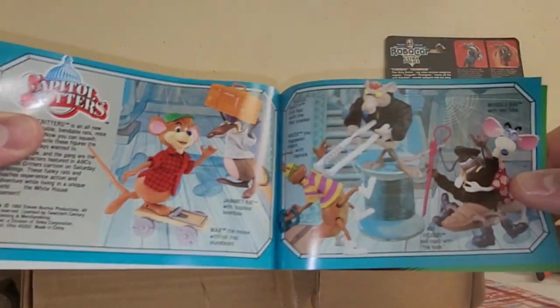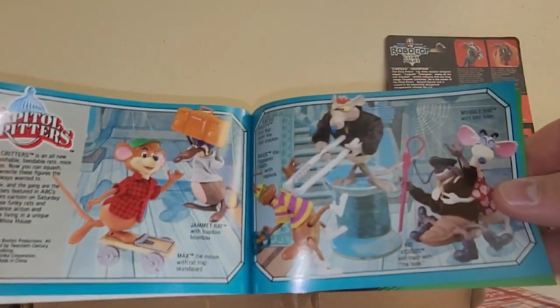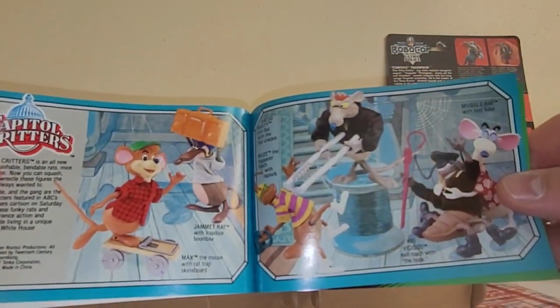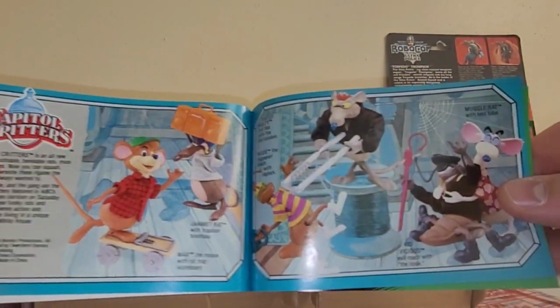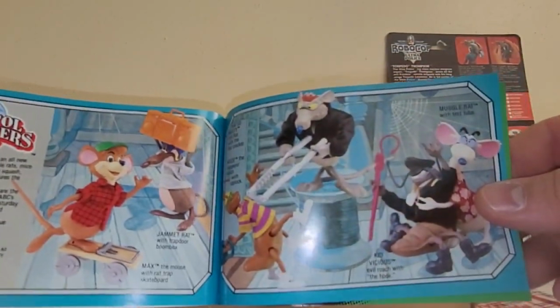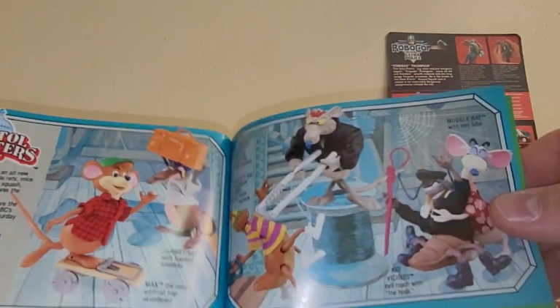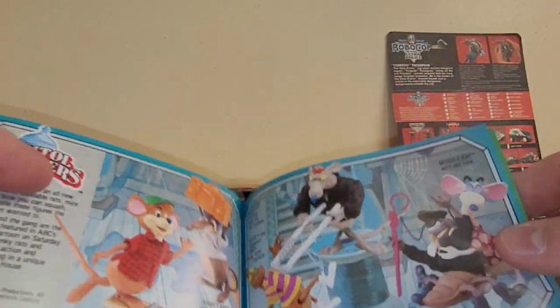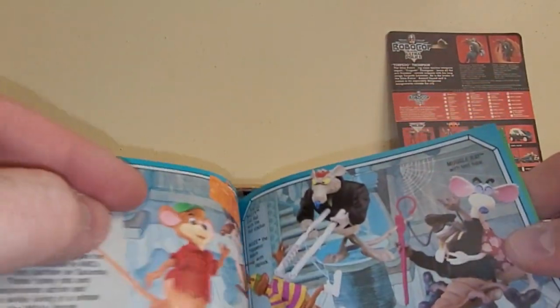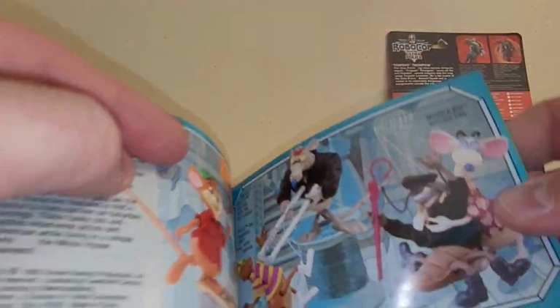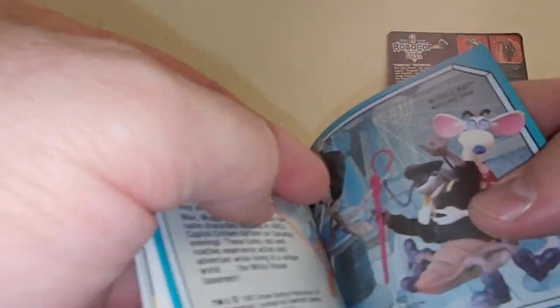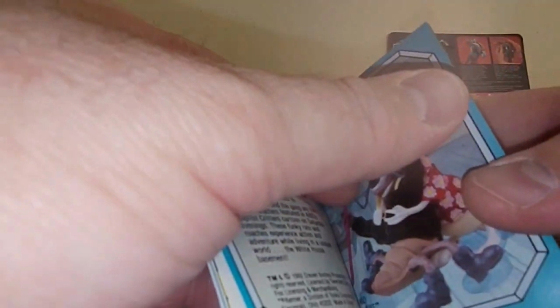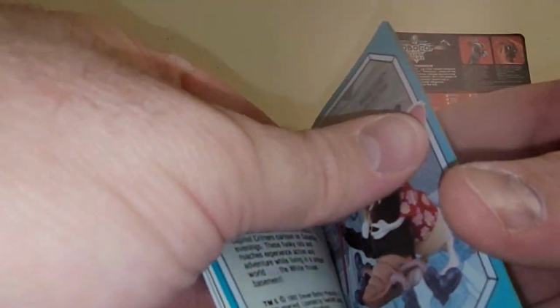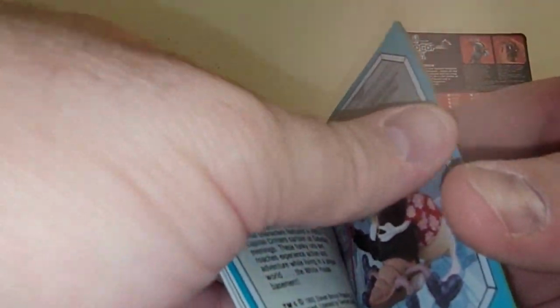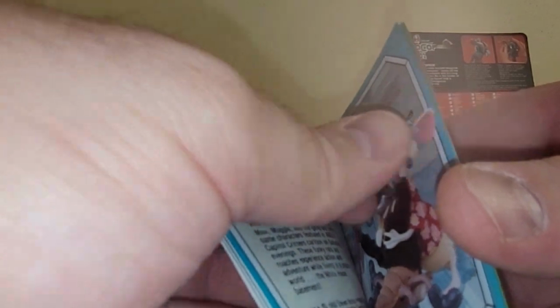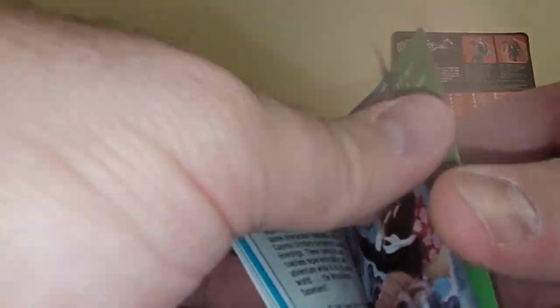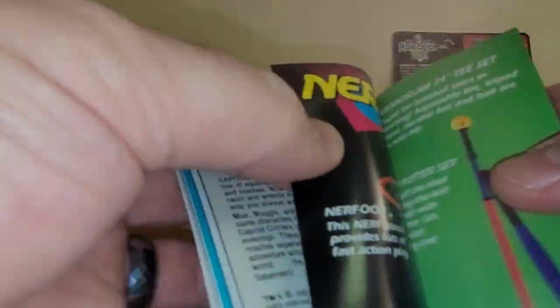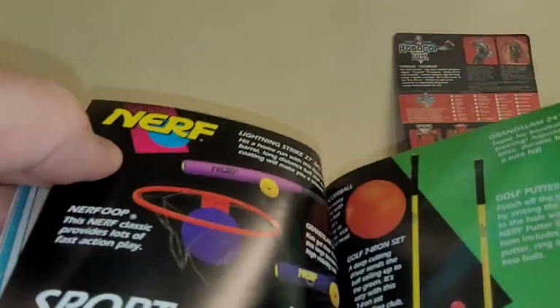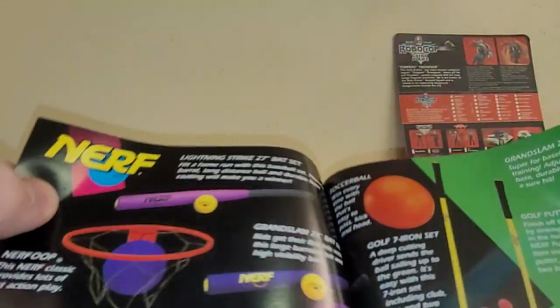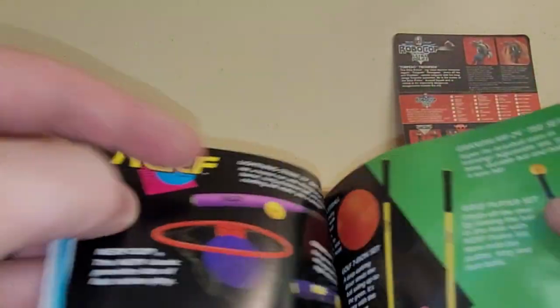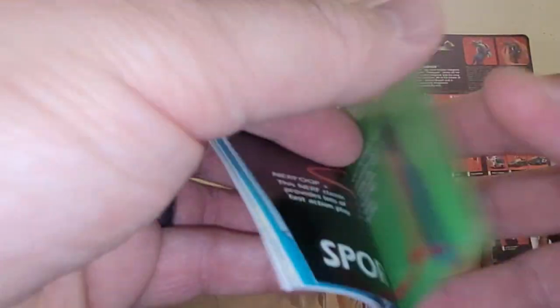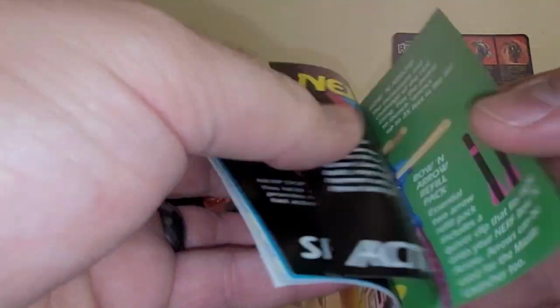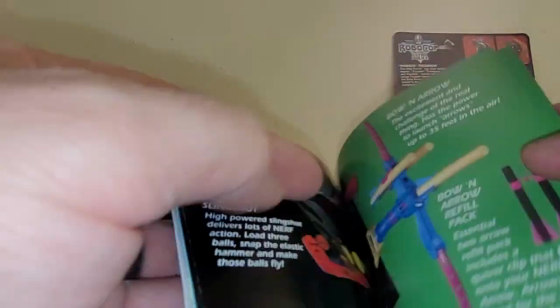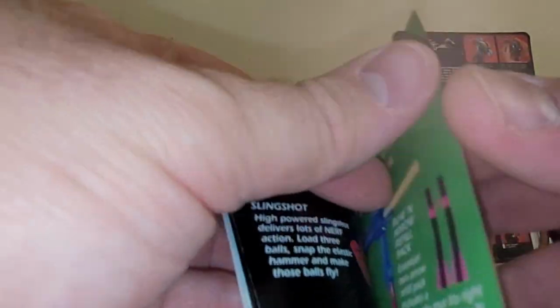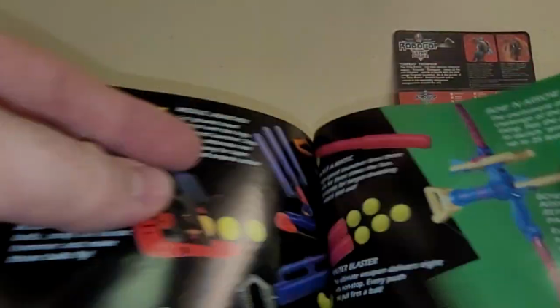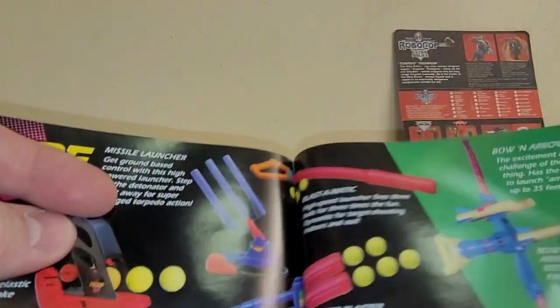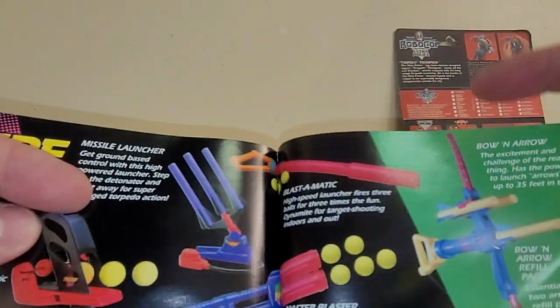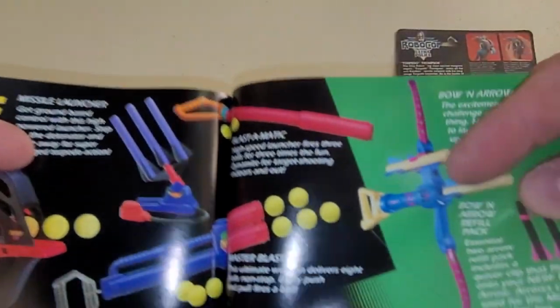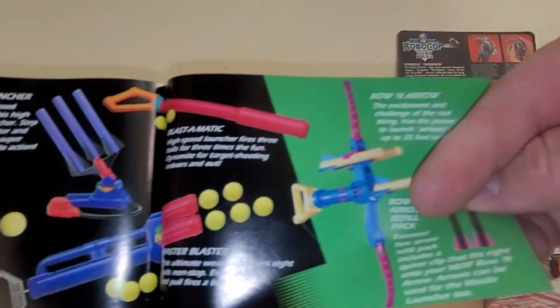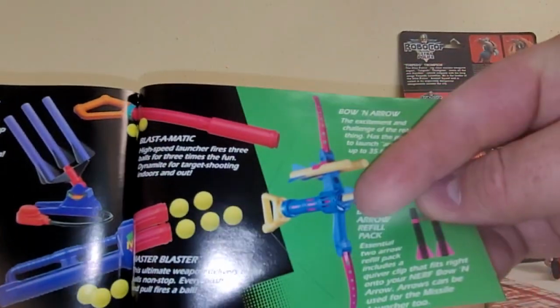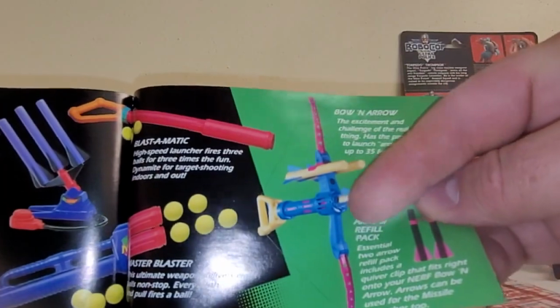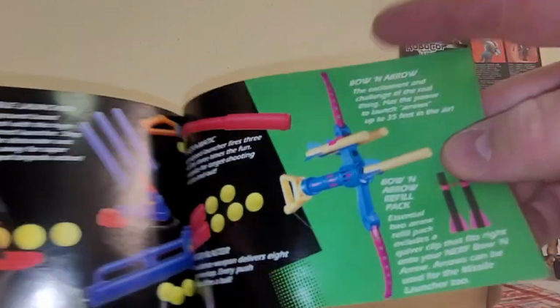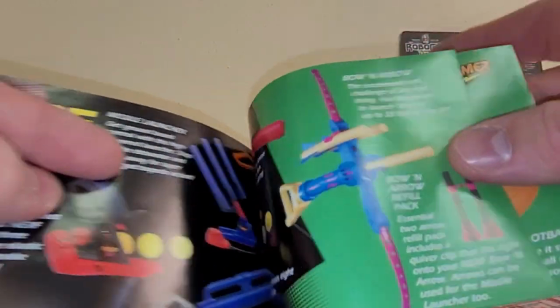Capital Critters is a very short-lived cartoon show on primetime, and a very short-lived toy line. Those you can find very cheap. And then Nerf guns and stuff — Nerf bow and arrow, that's a good one right there.